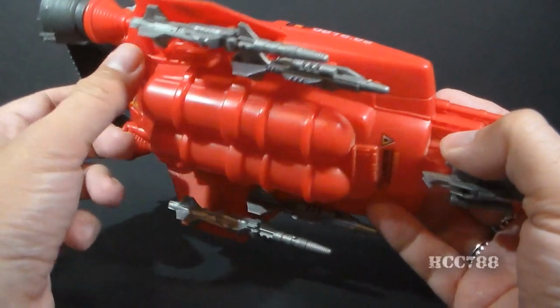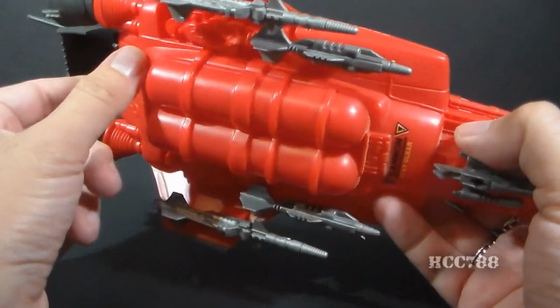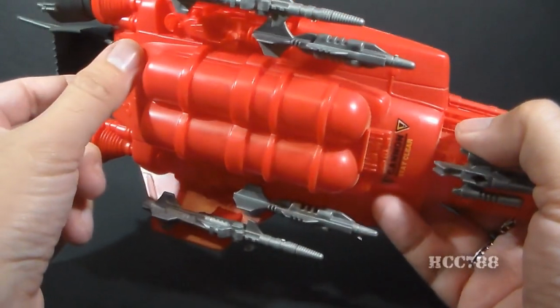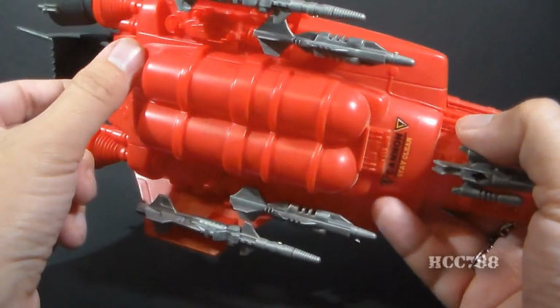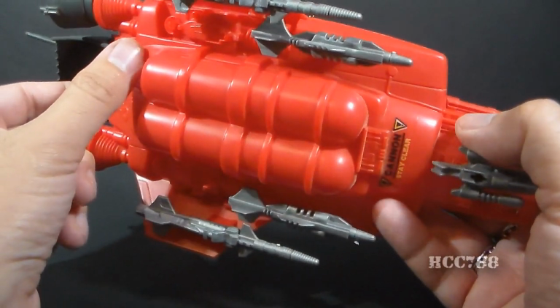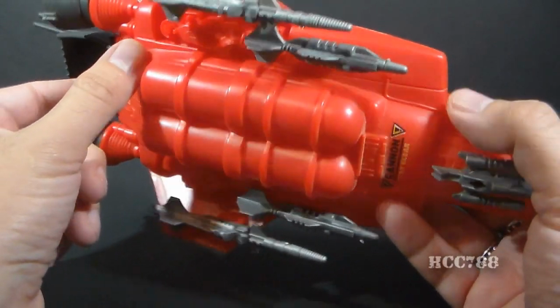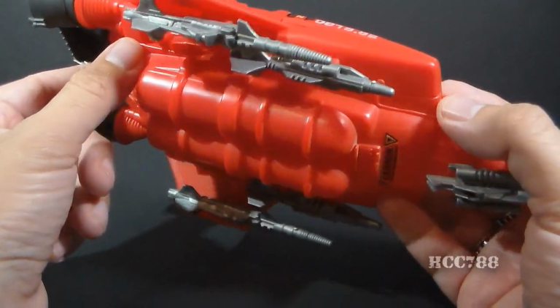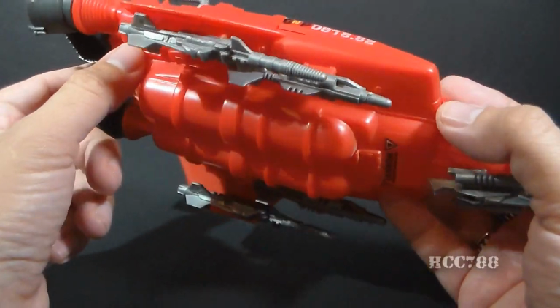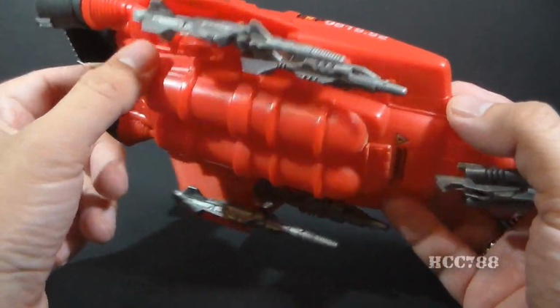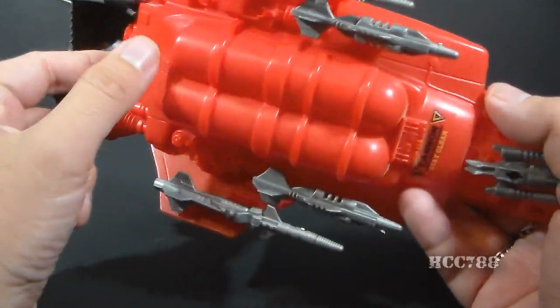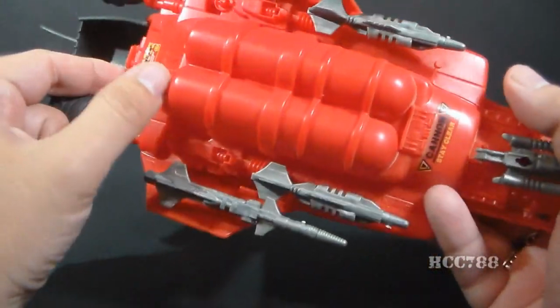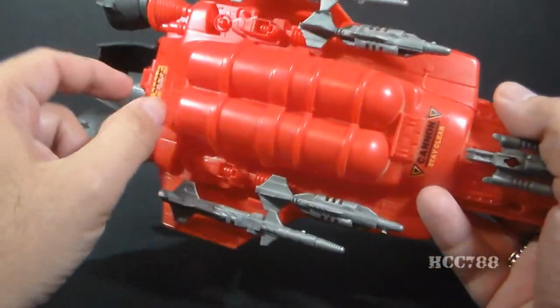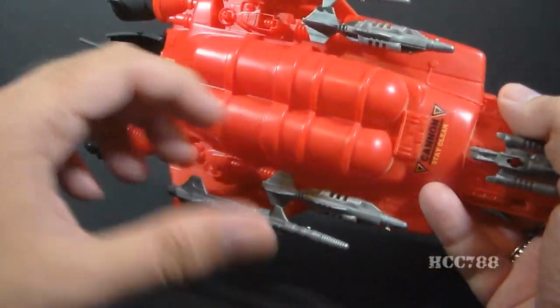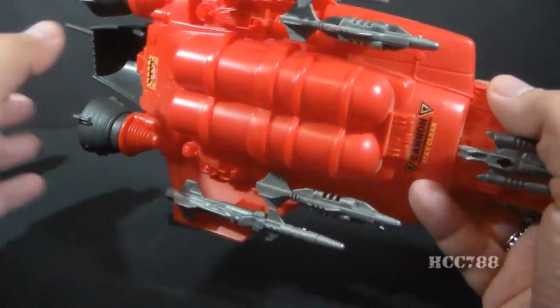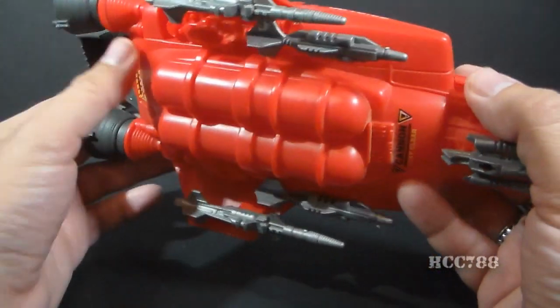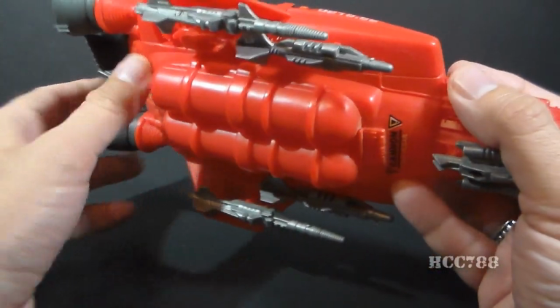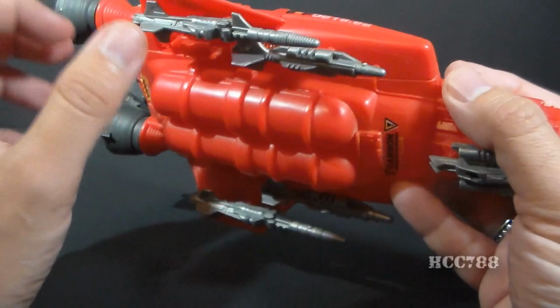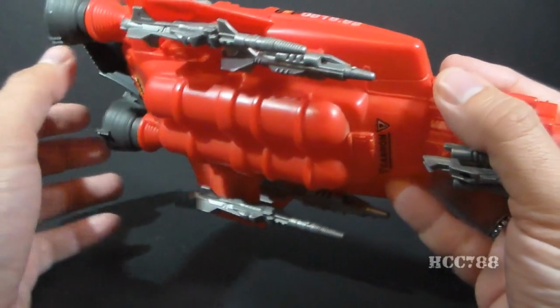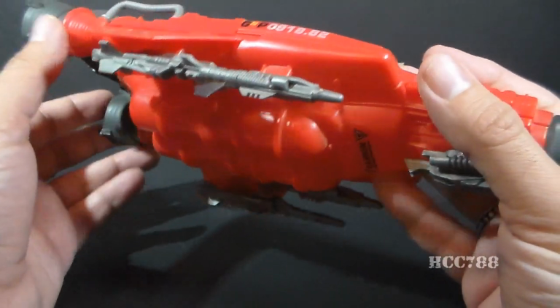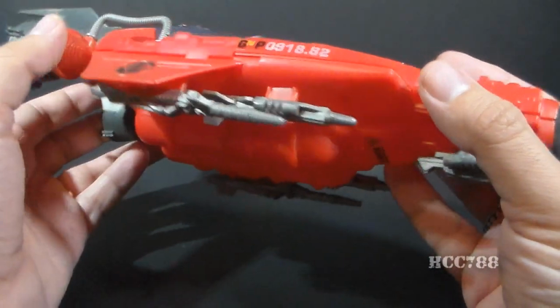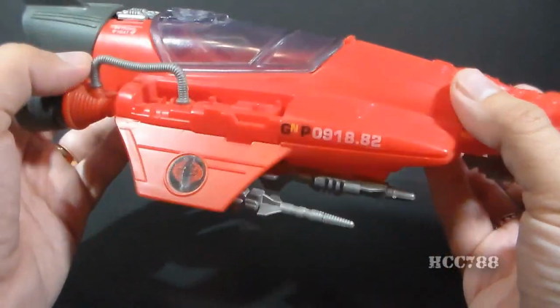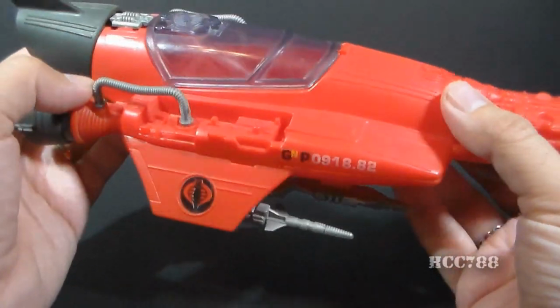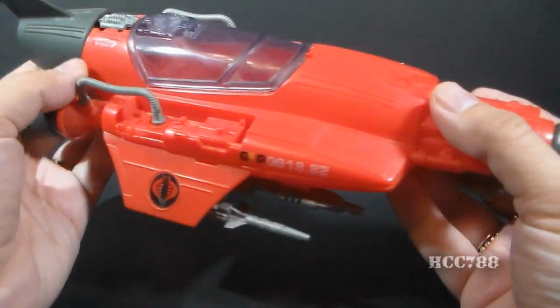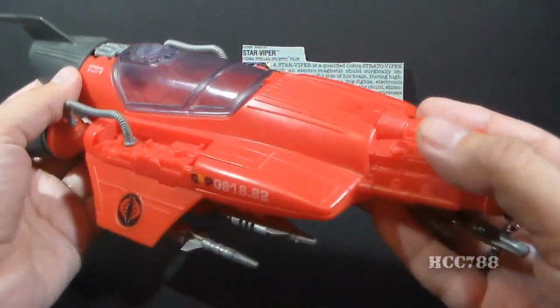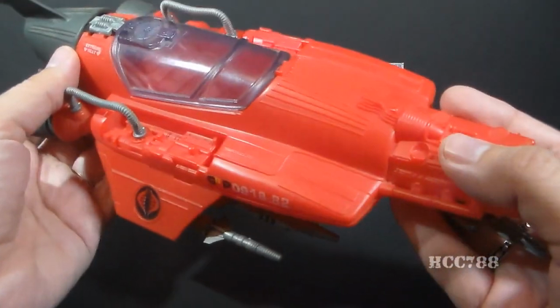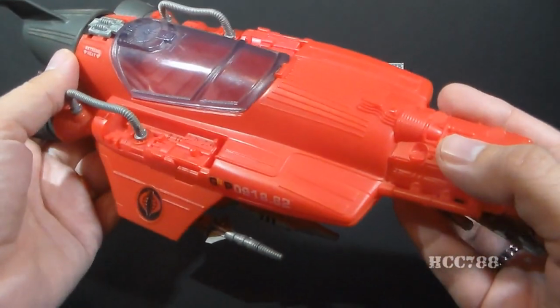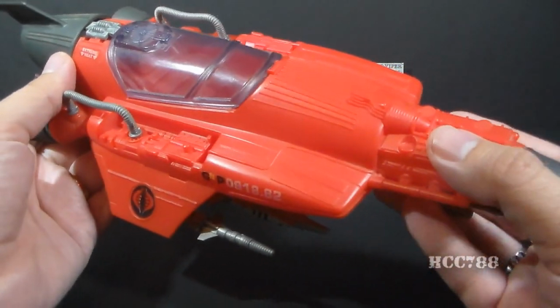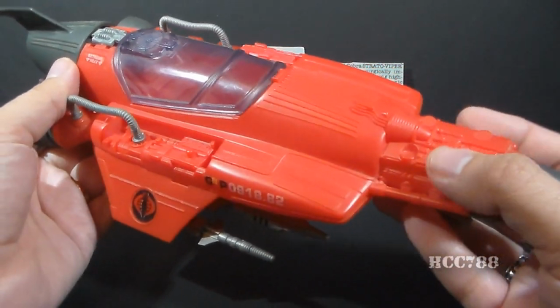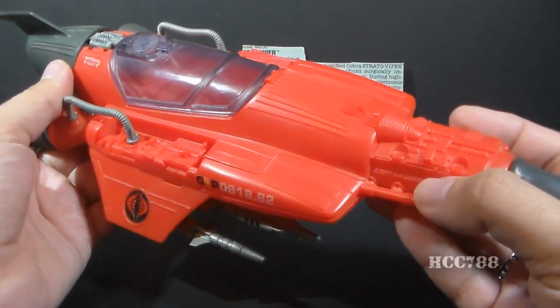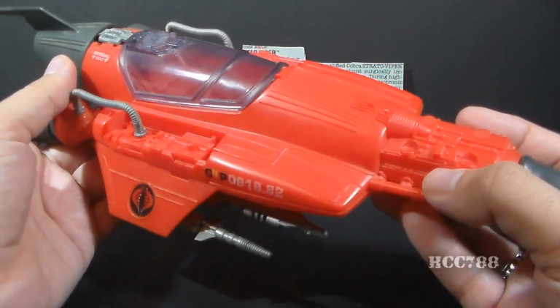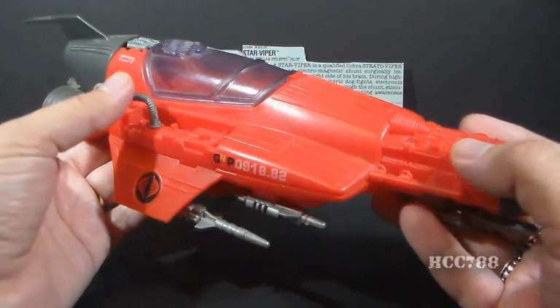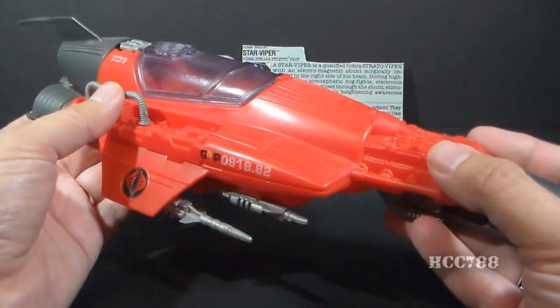Those four missiles have some high-tech sculpting on there. They look very futuristic, not like realistic missiles, just kind of futuristic looking. And that's basically it — it is really a very simple vehicle.